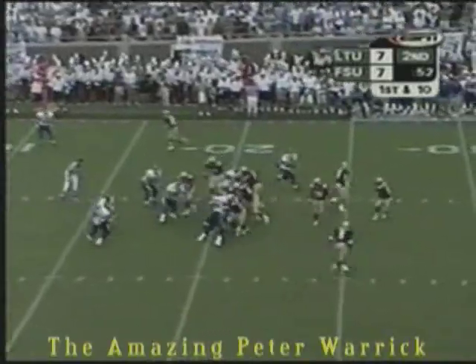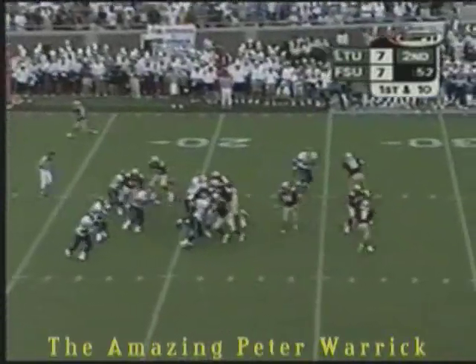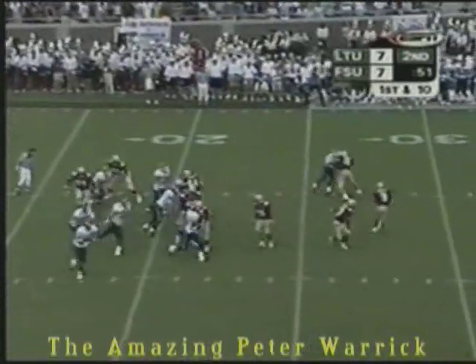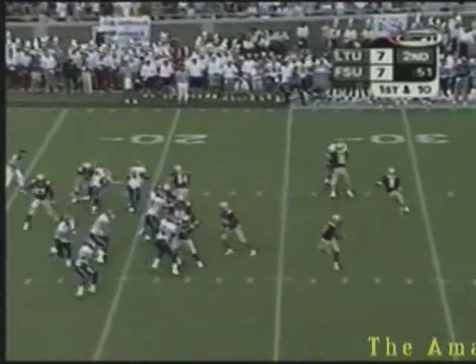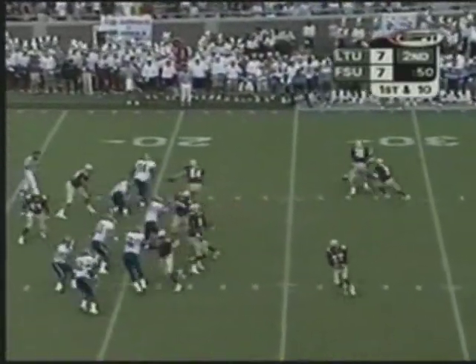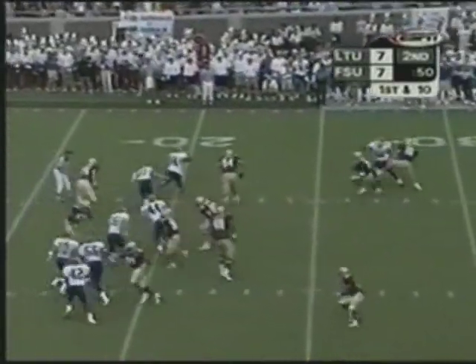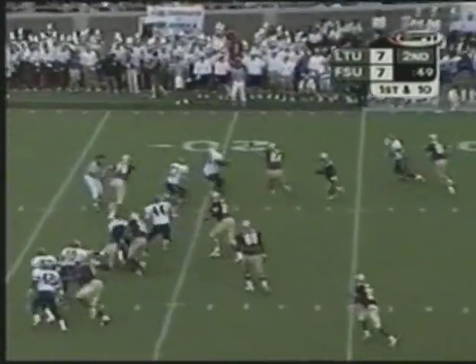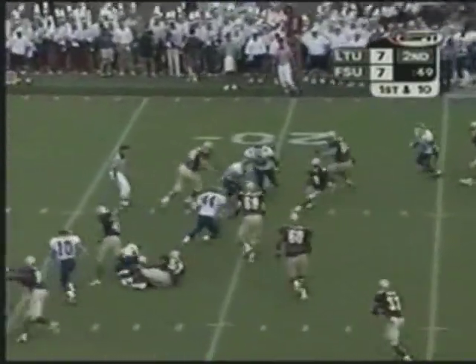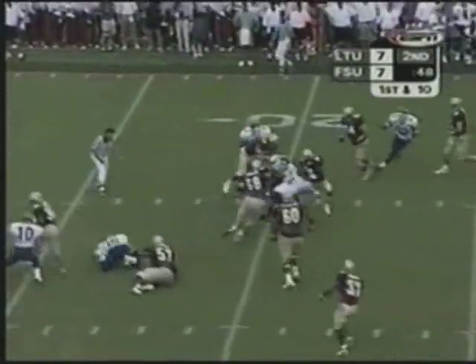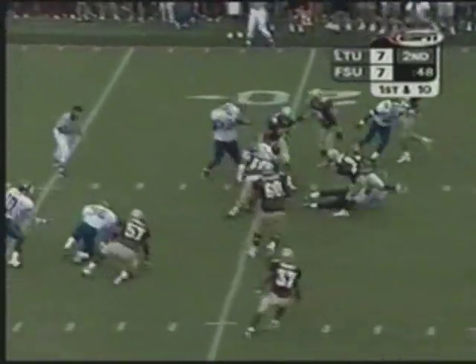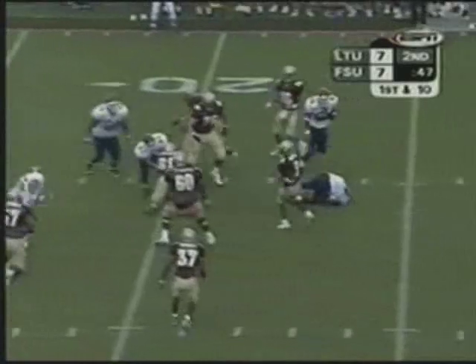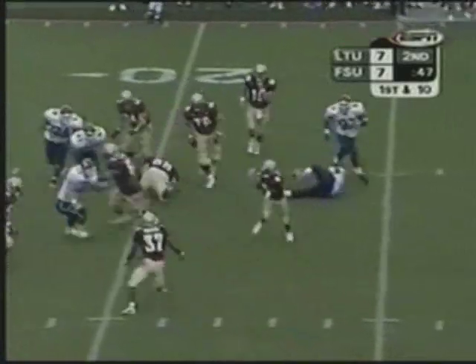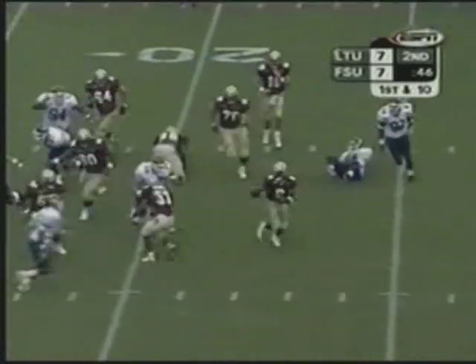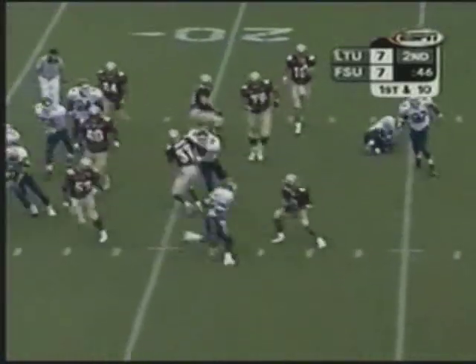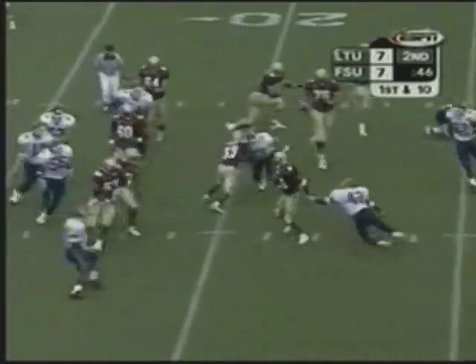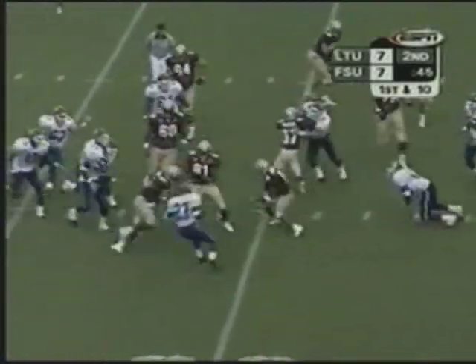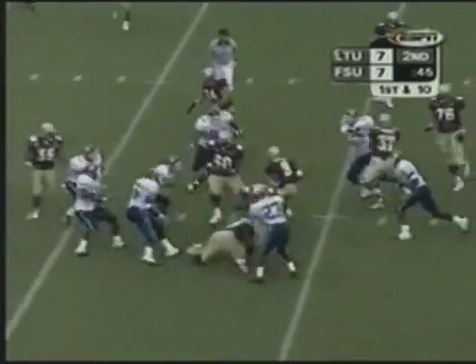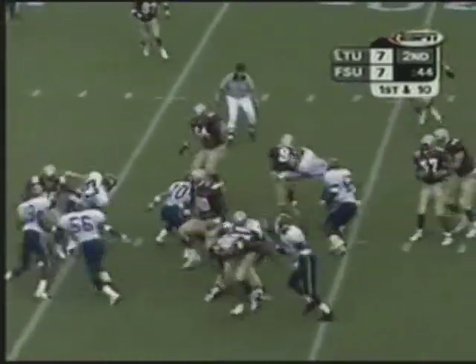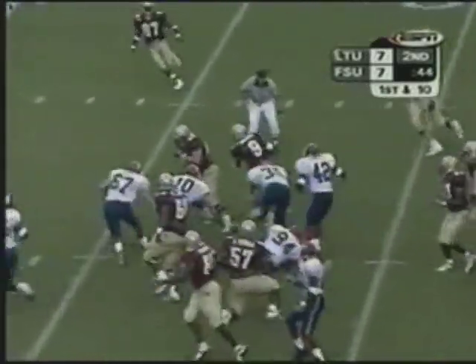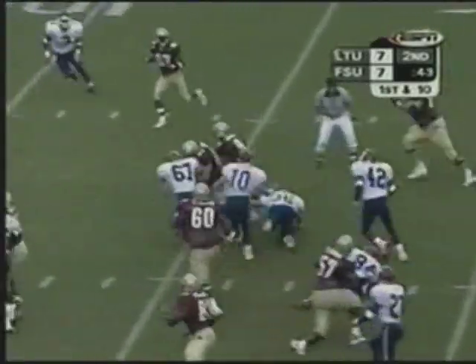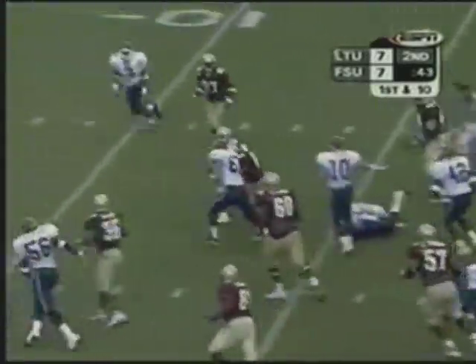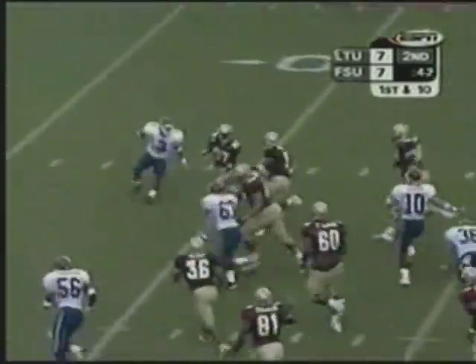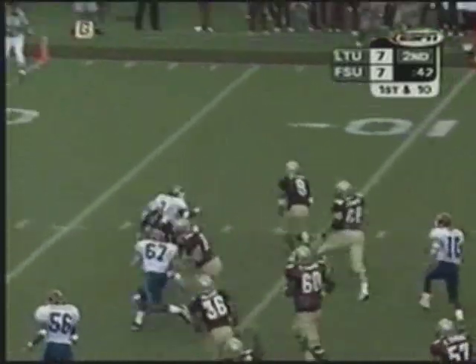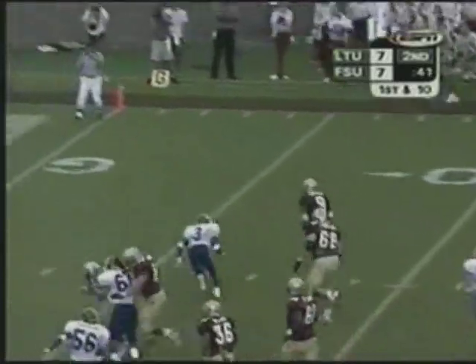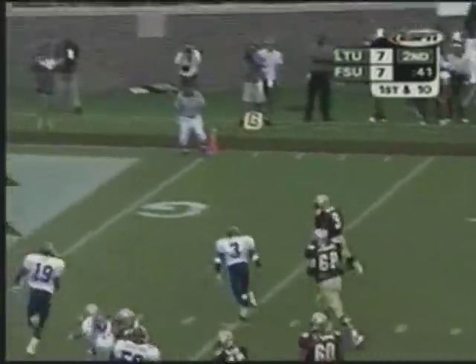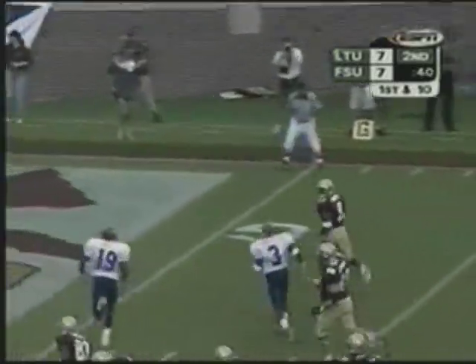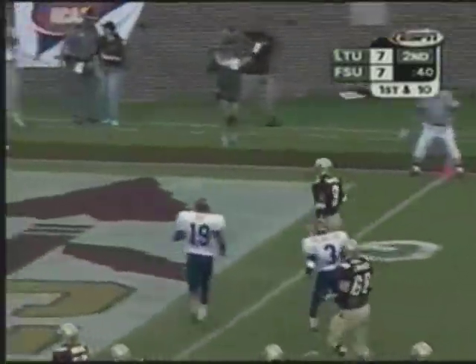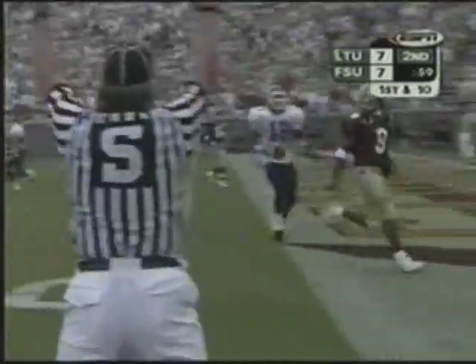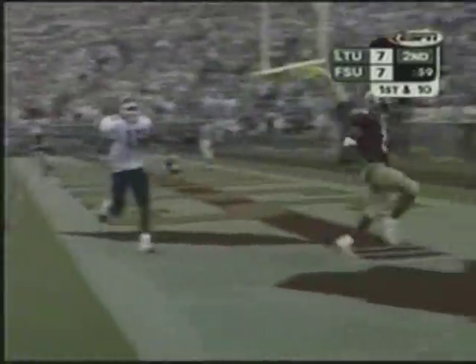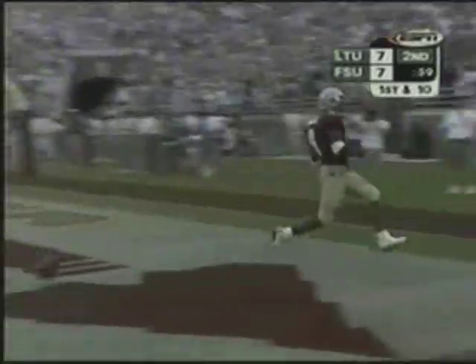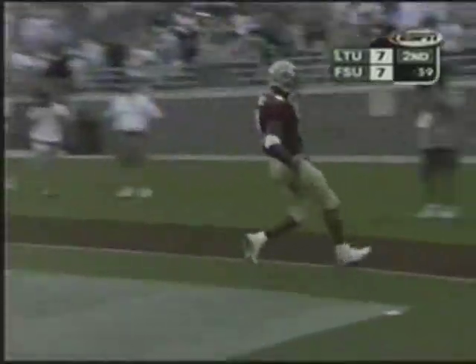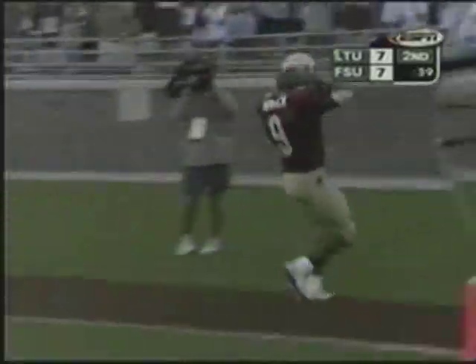First down, toss pitch. And a reverse handoff to Warrick. Cuts off his blocker, cuts it back against the grain, runs into it, keeps his balance. Looks for the block, breaks another tackle. Zigzags — Warrick to the 15, Warrick to the 10, to the 5! Touchdown, Florida State!